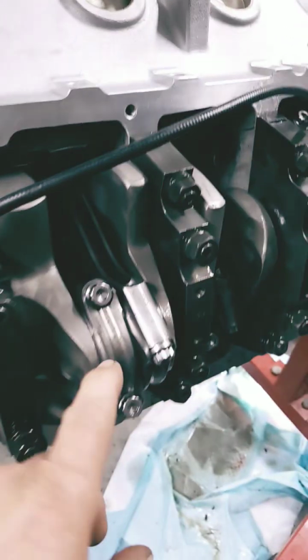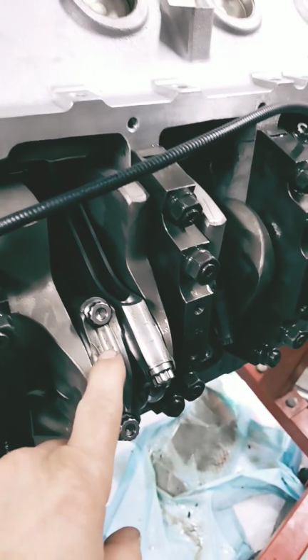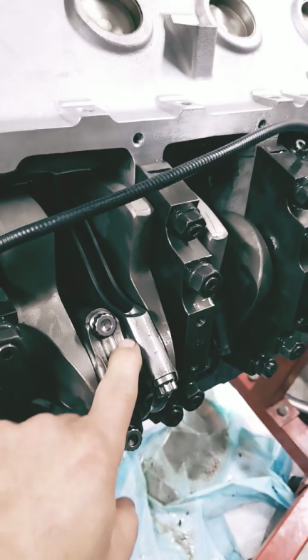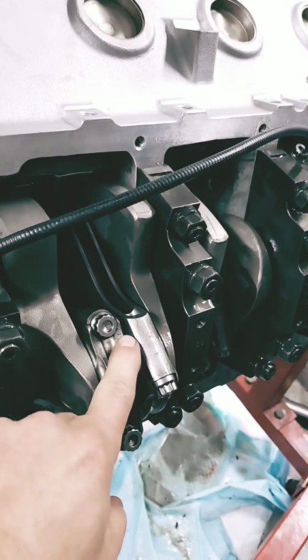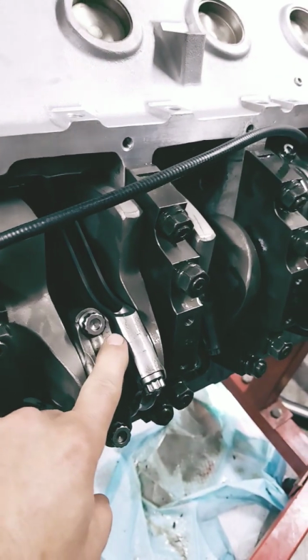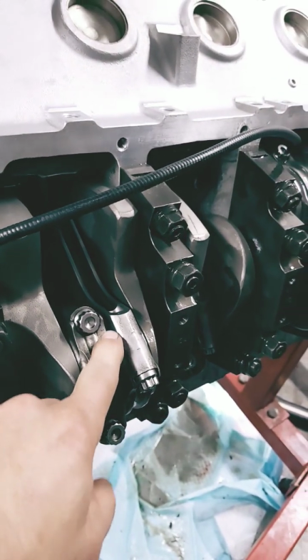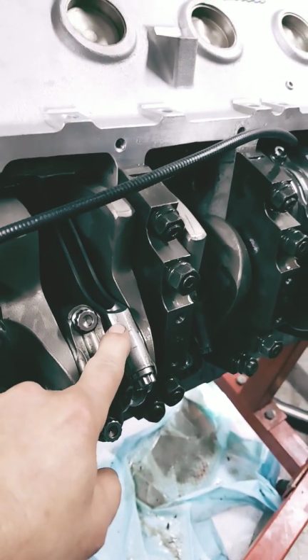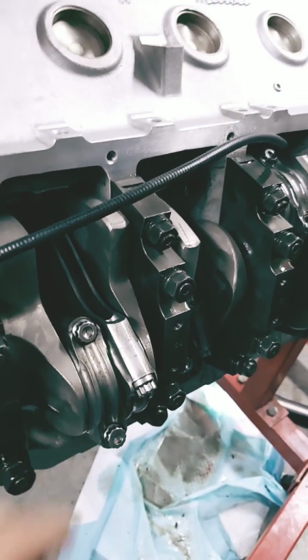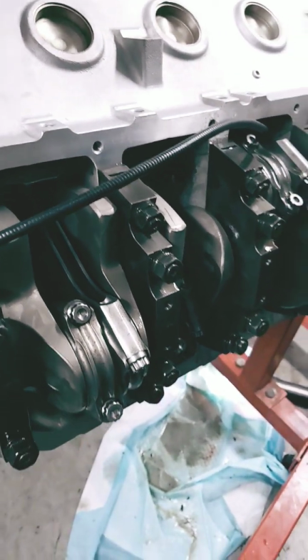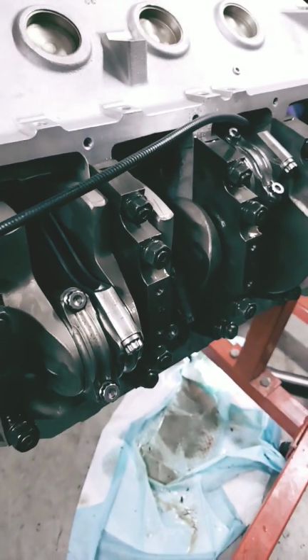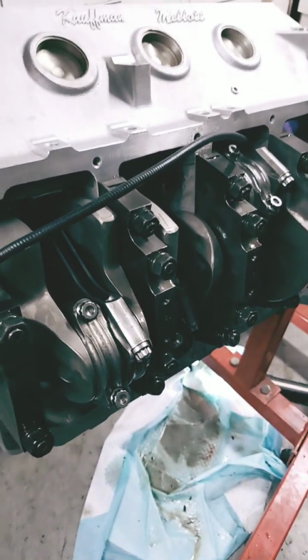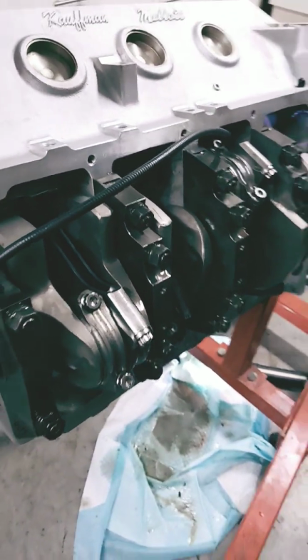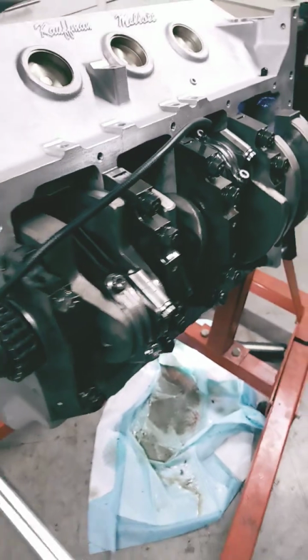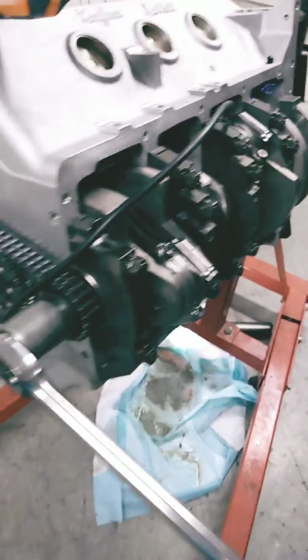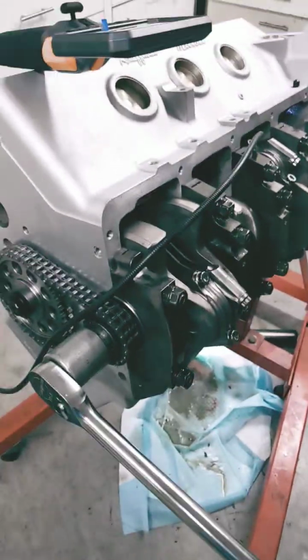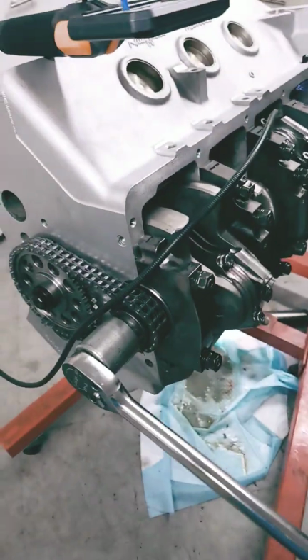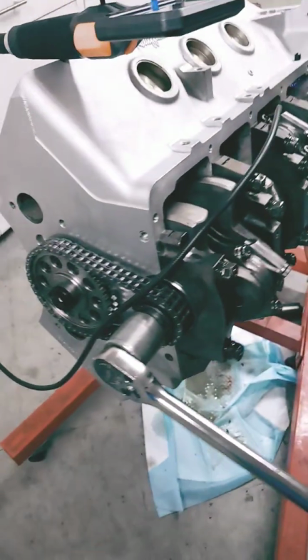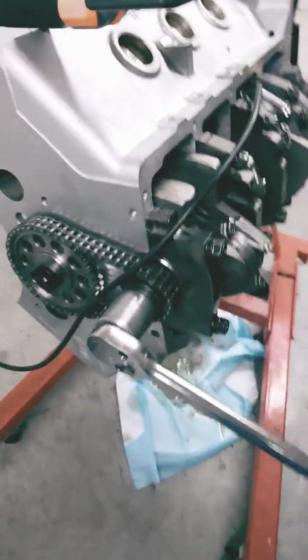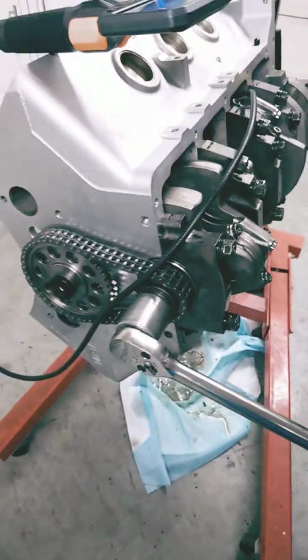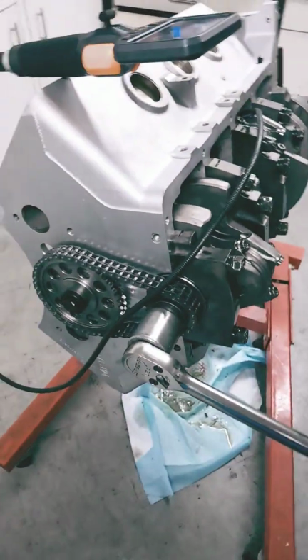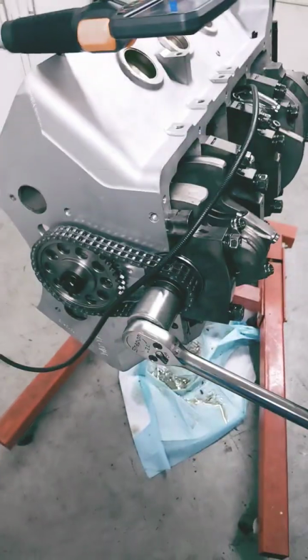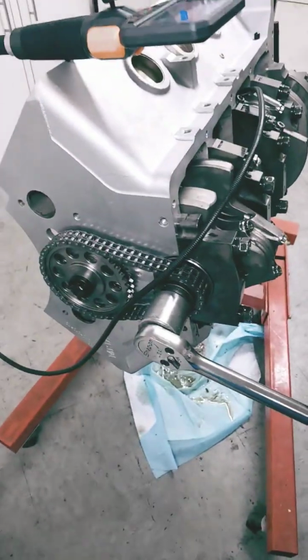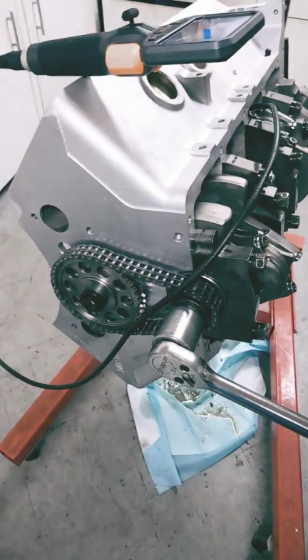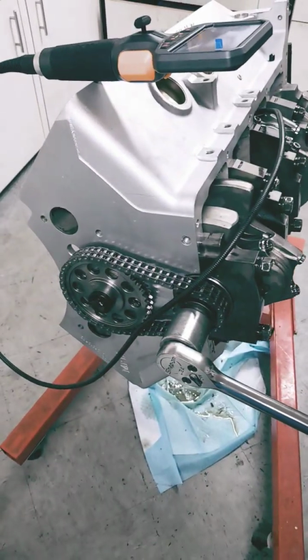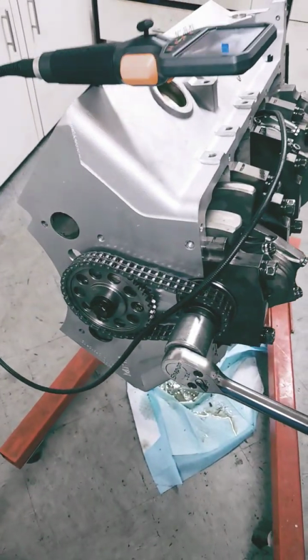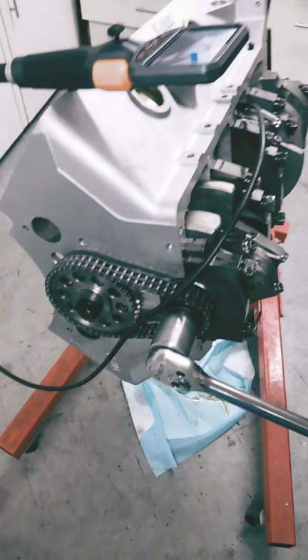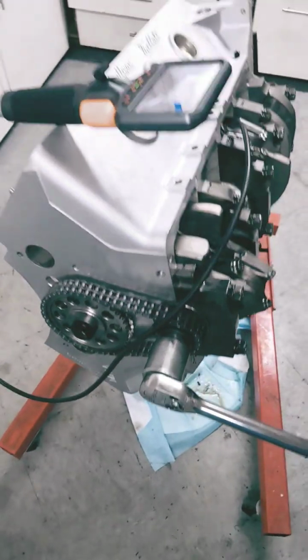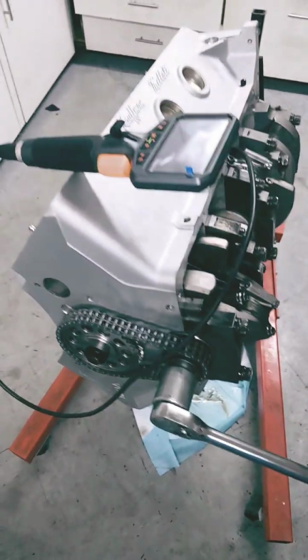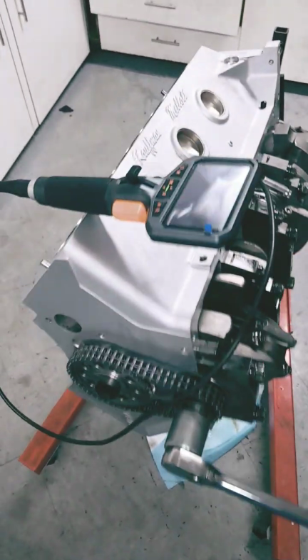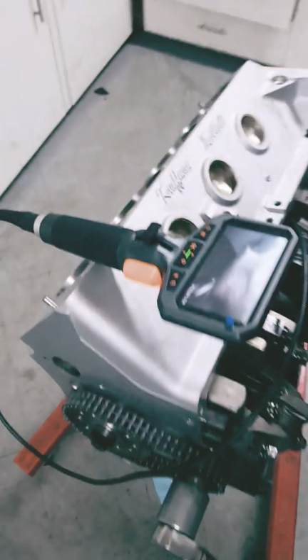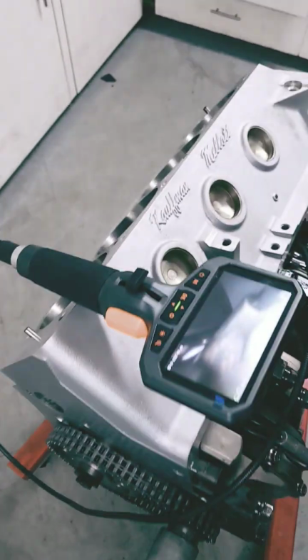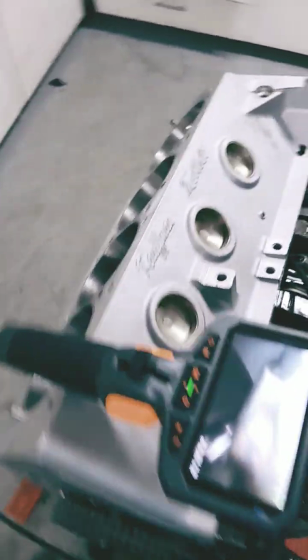Actually, the edge of the connecting rod right here is what we're concerned with. And this is a 55 millimeter cam too, so it's an extra big cam core.